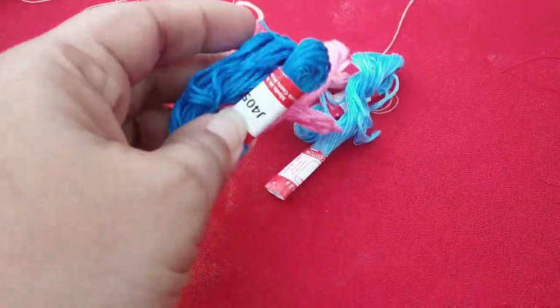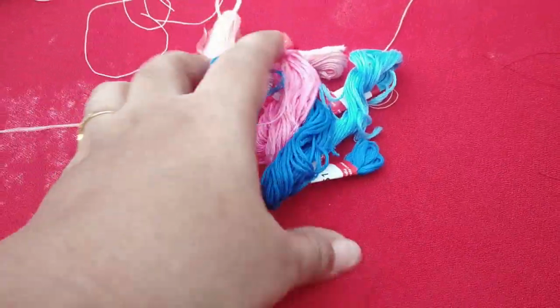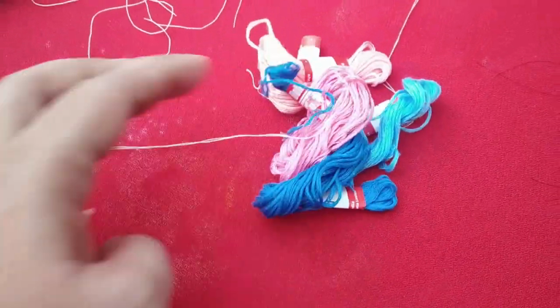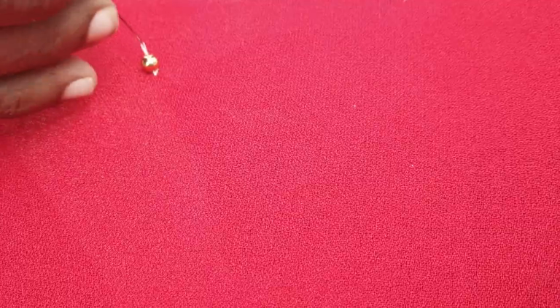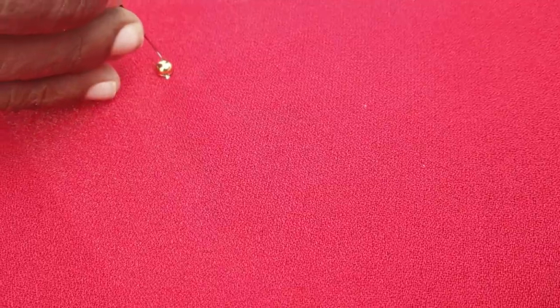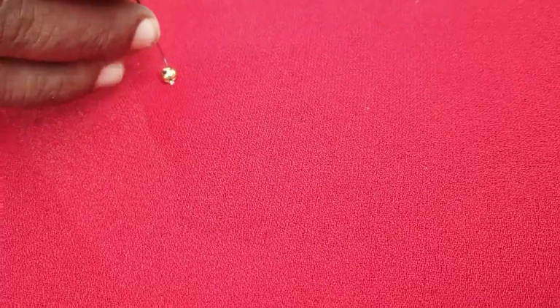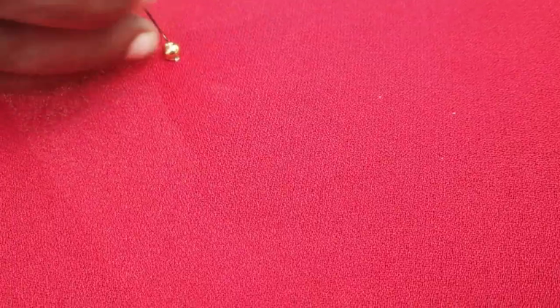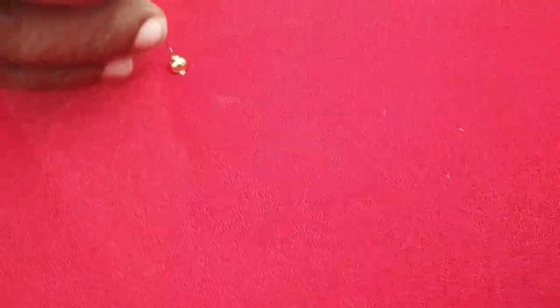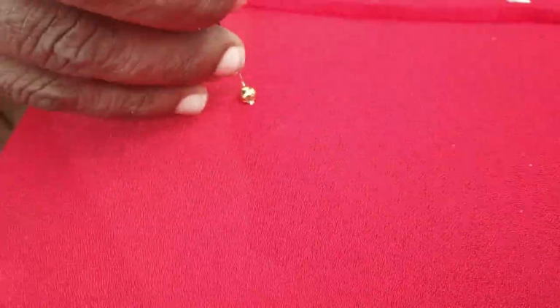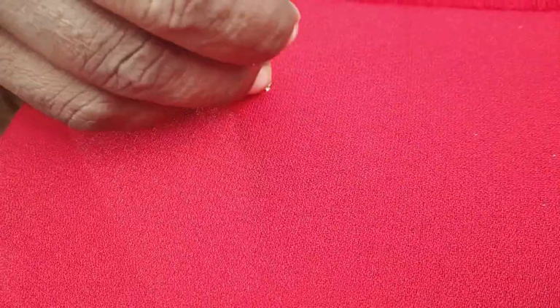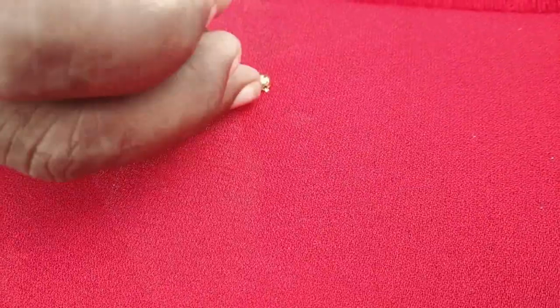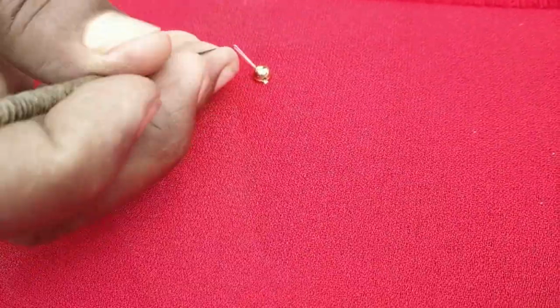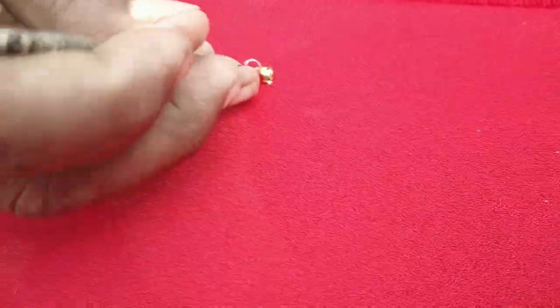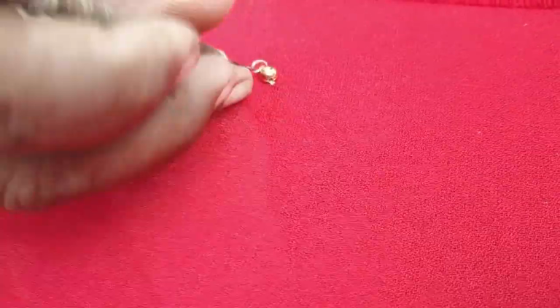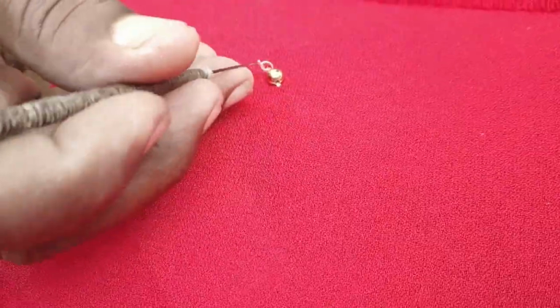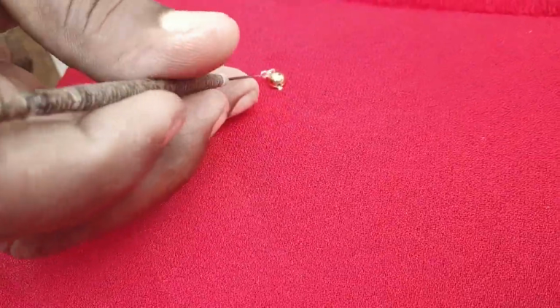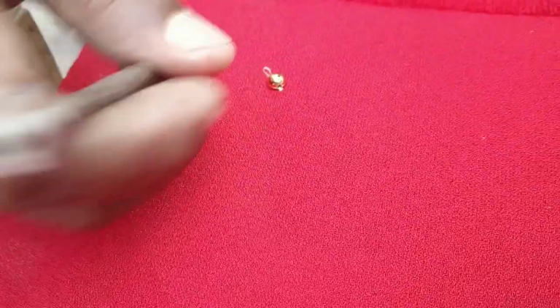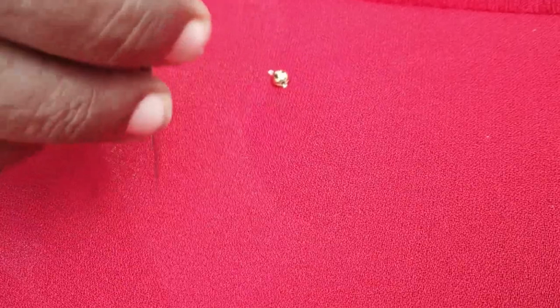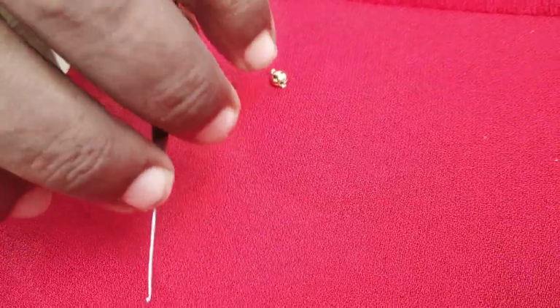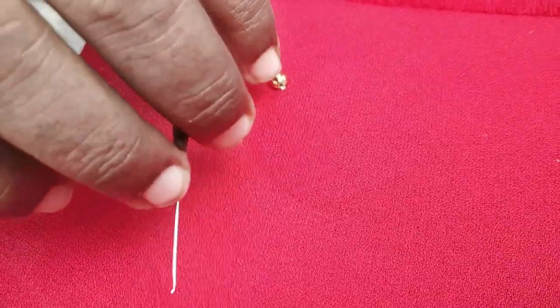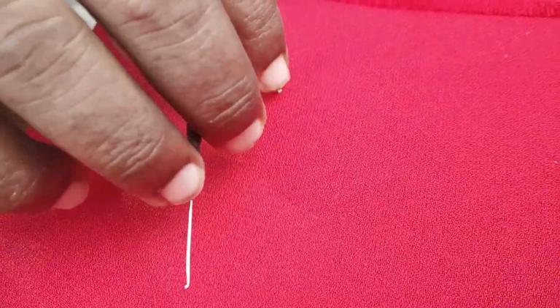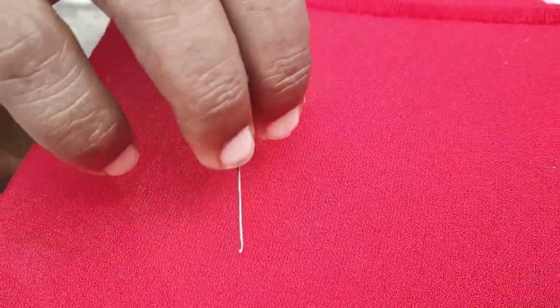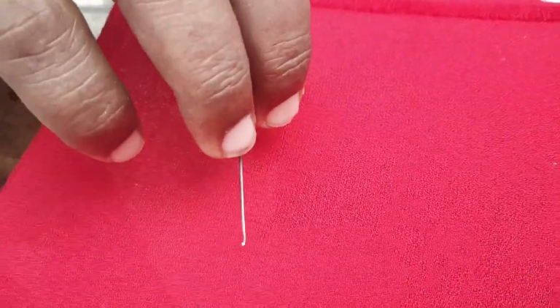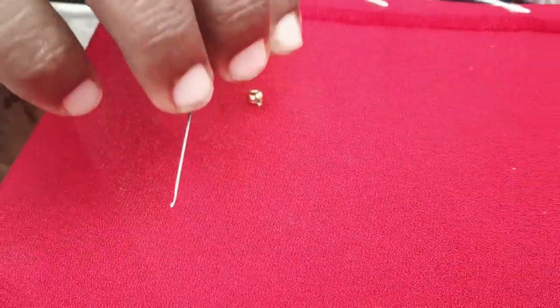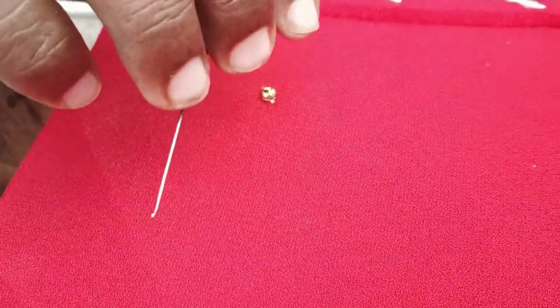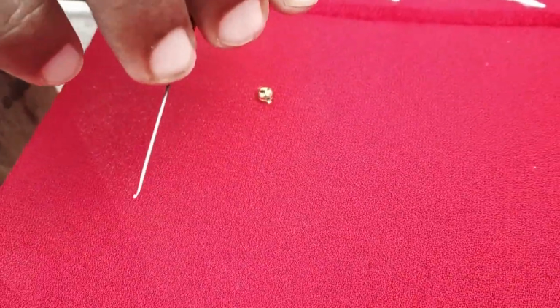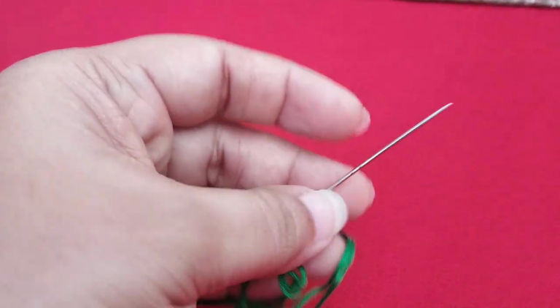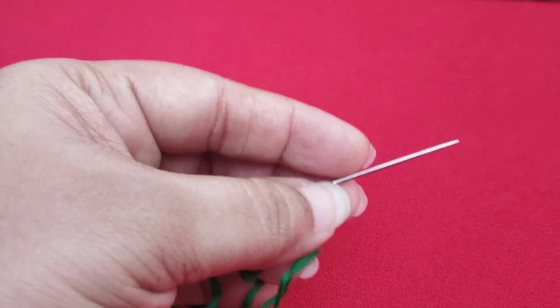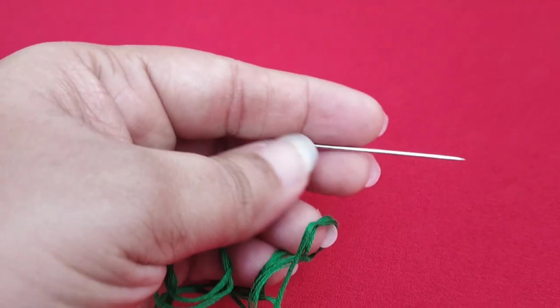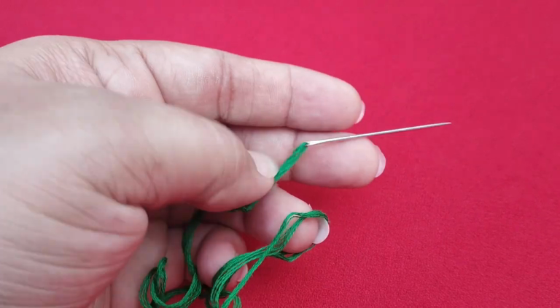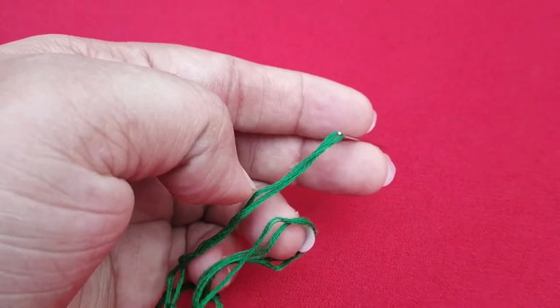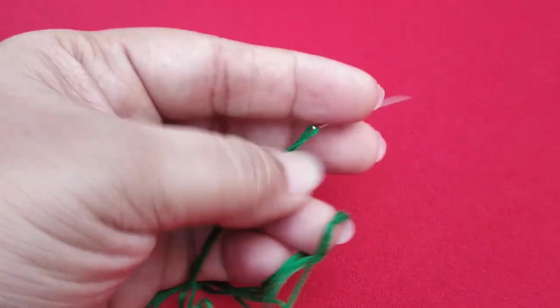If you use this thread, it is thick. You can also use it for a finishing look. This is a simple round design. I use a bead in the center. You can also use French Knot with the needle in the center.